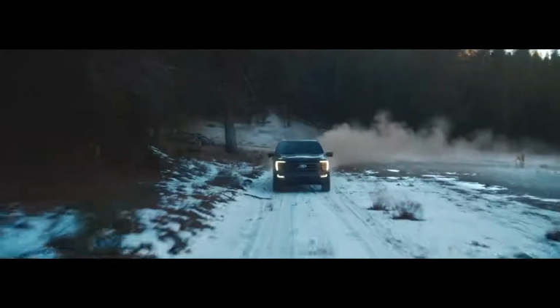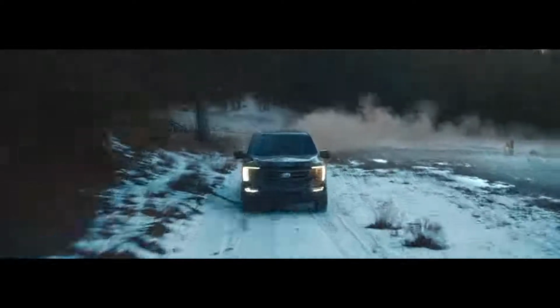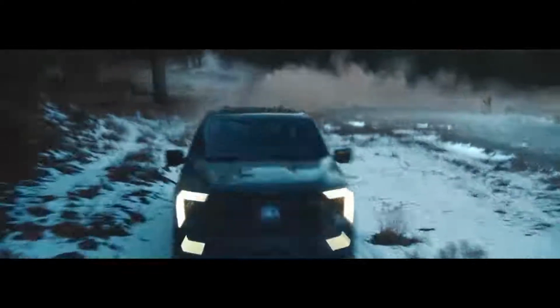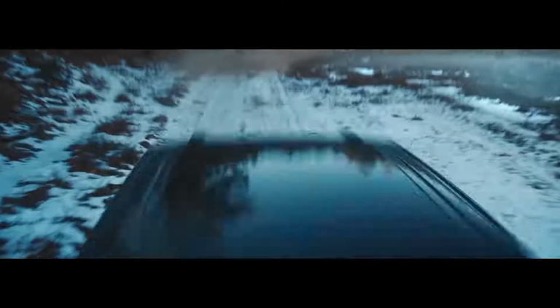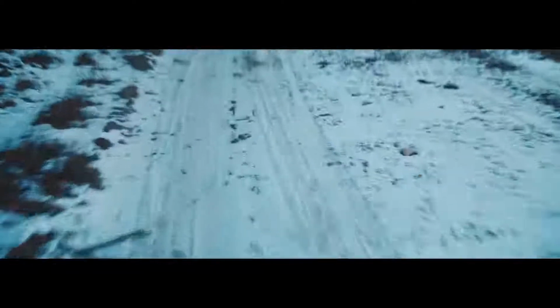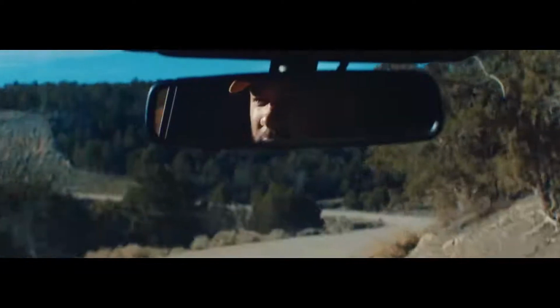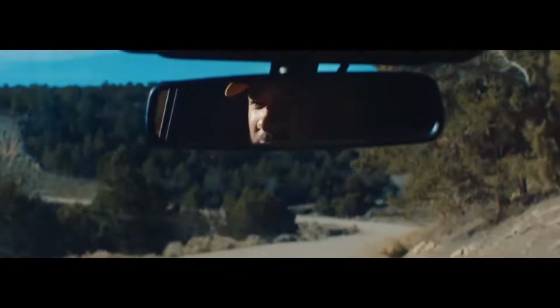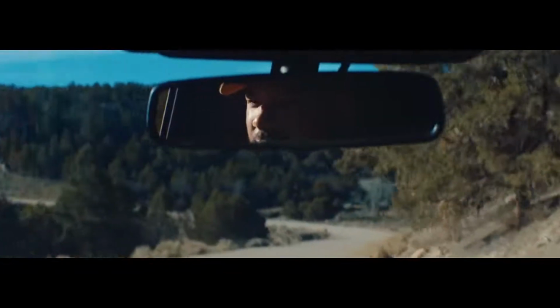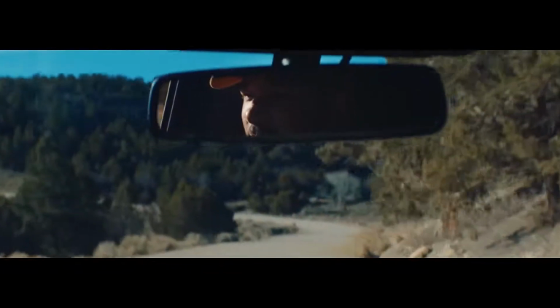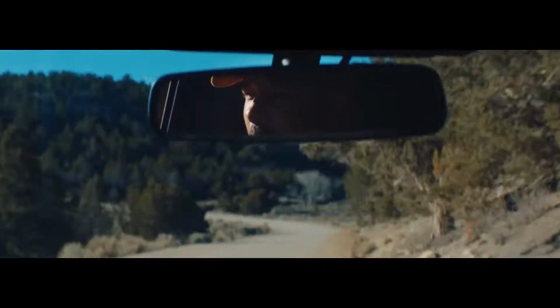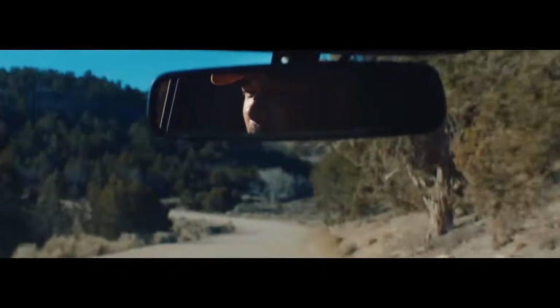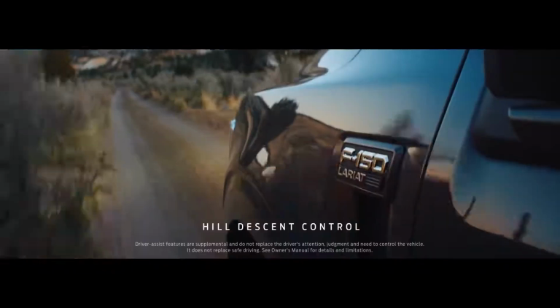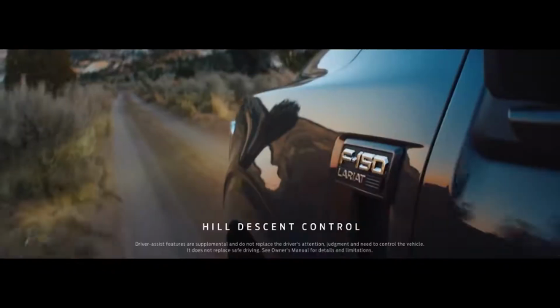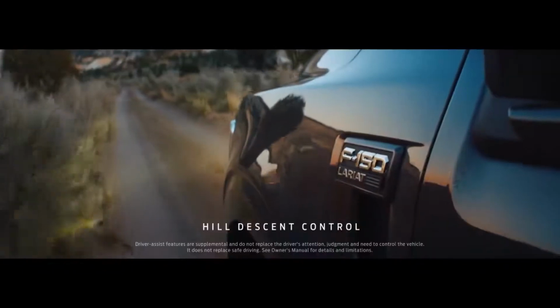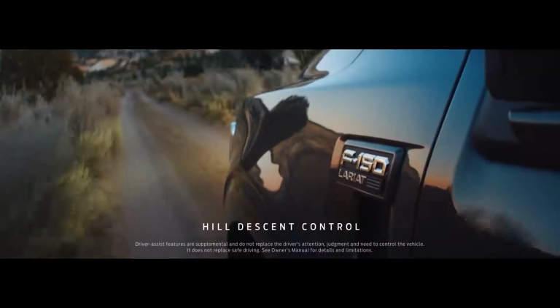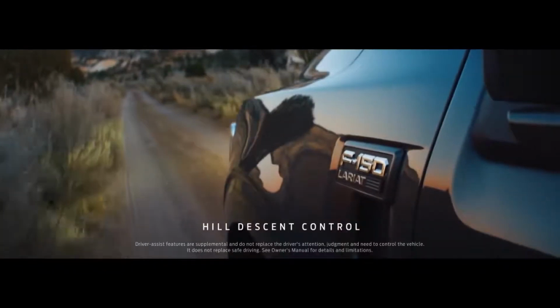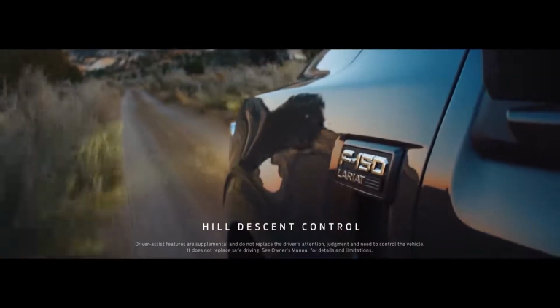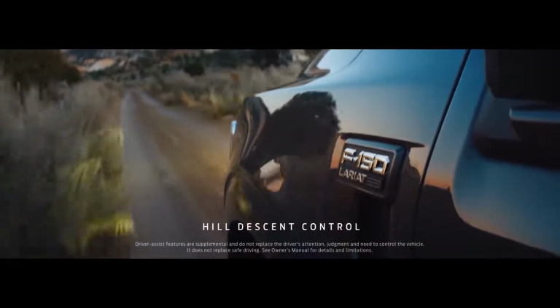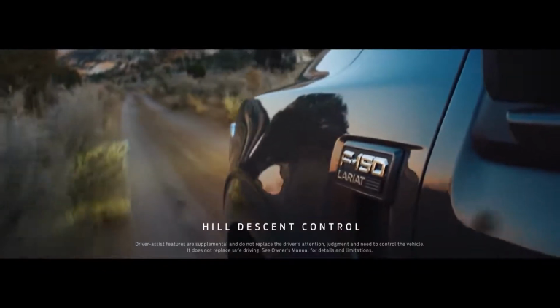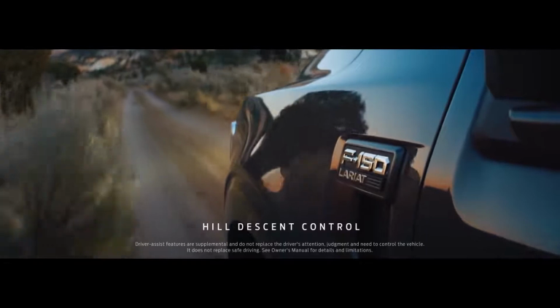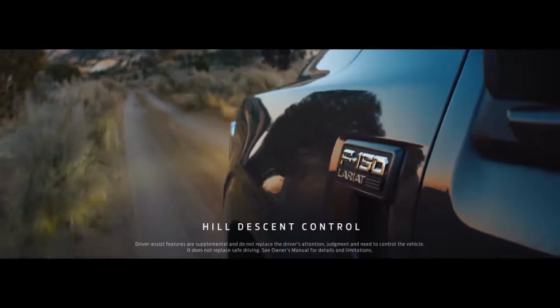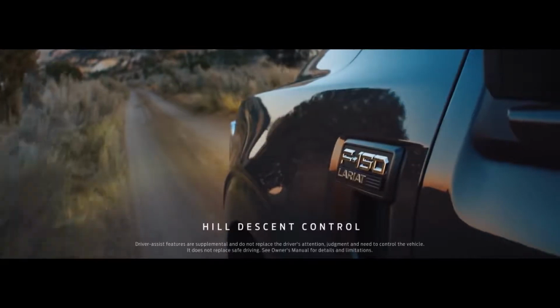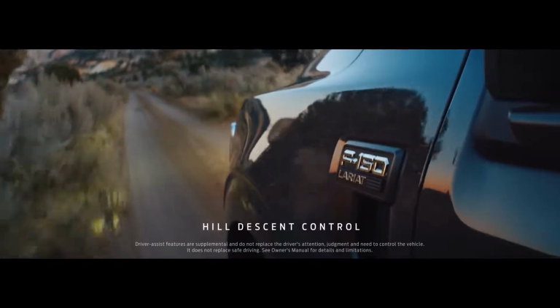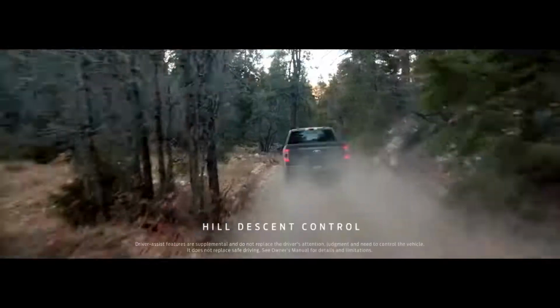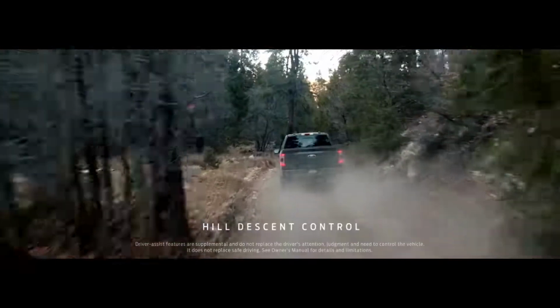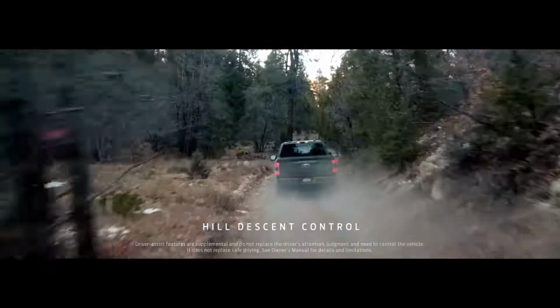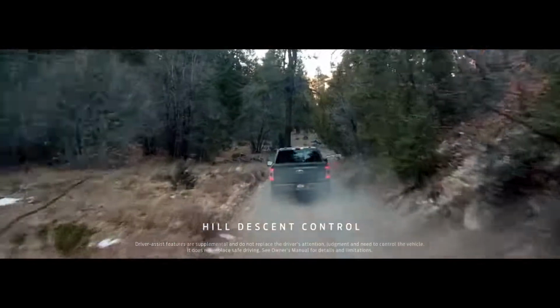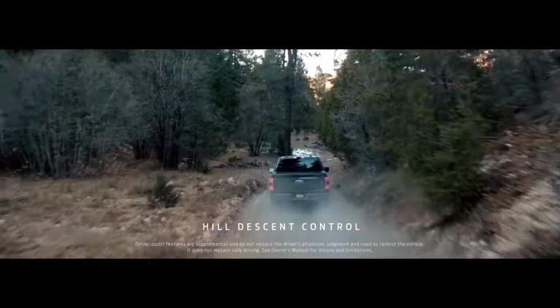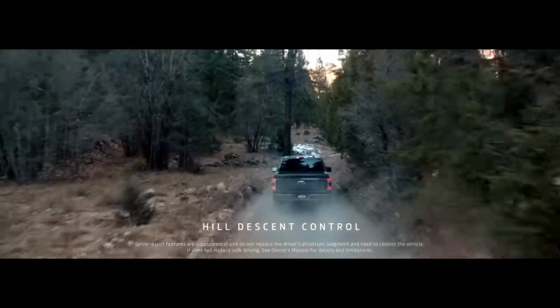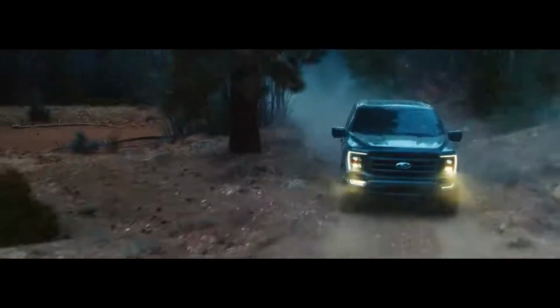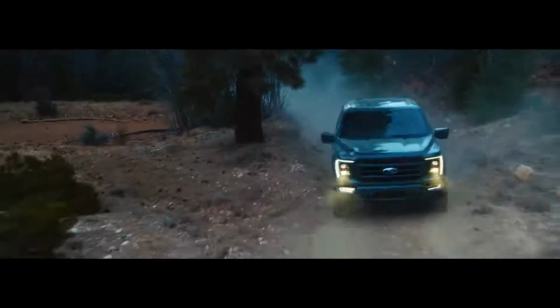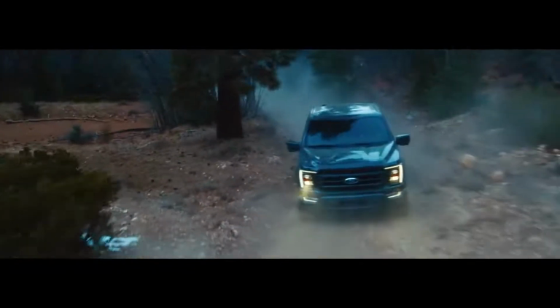The F-150 helps you stay in command with features like hill descent control. Your truck will maintain a set speed when you go down a steep decline.